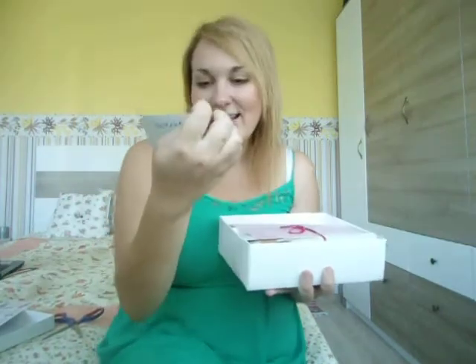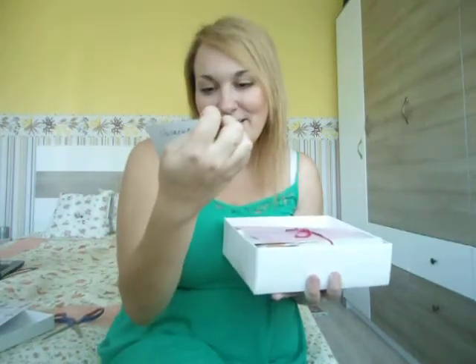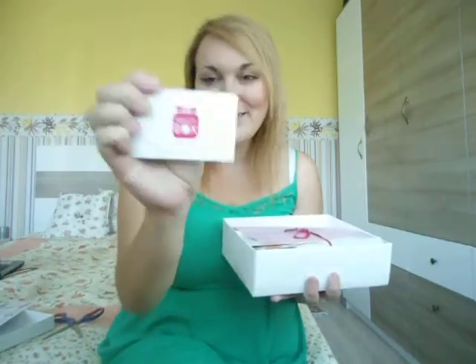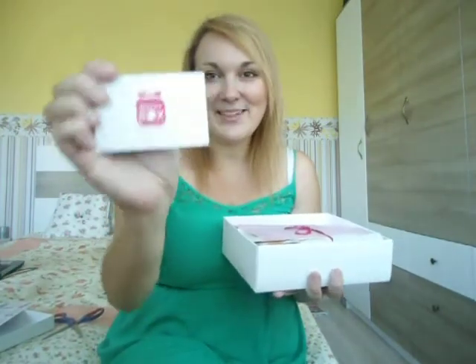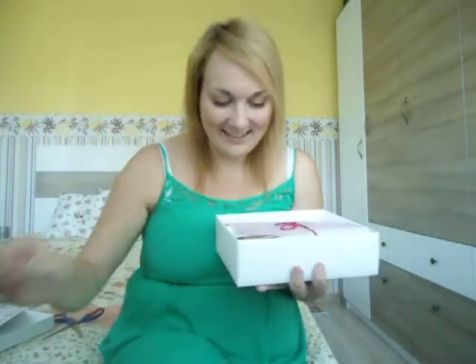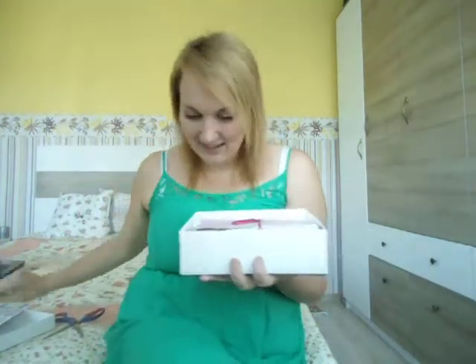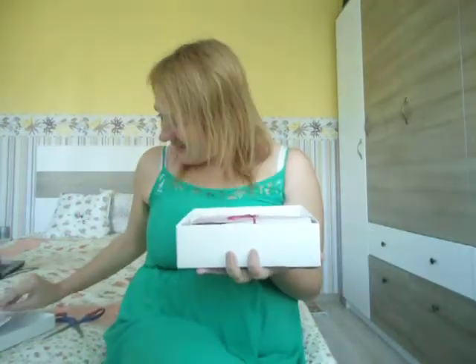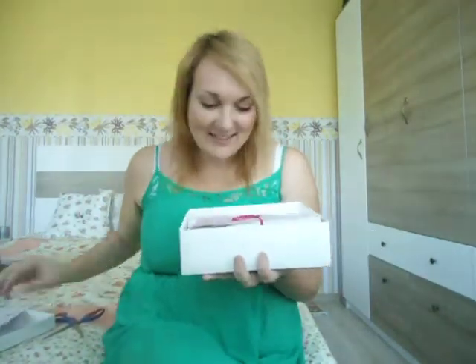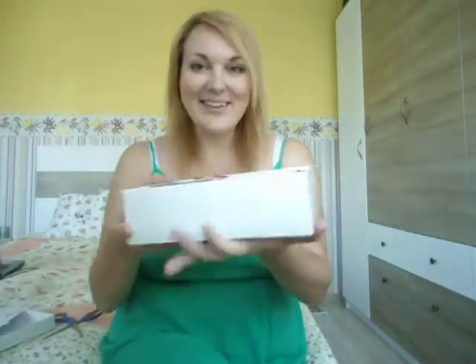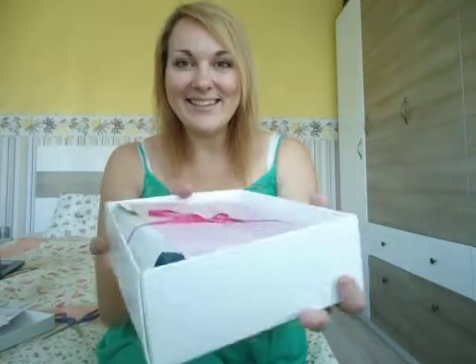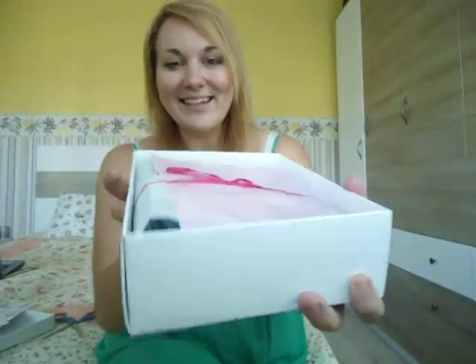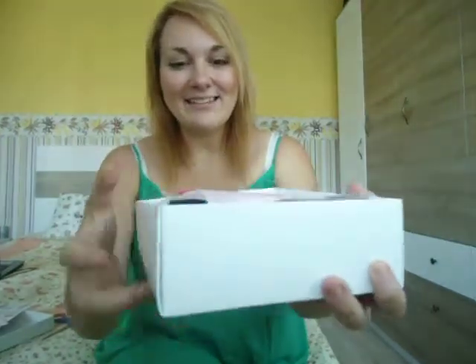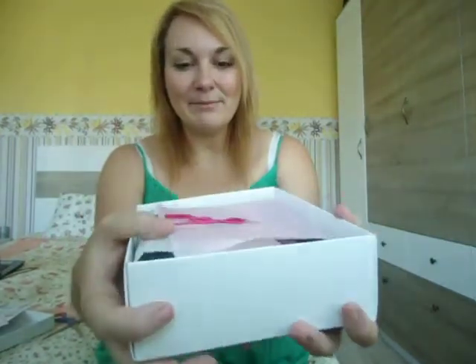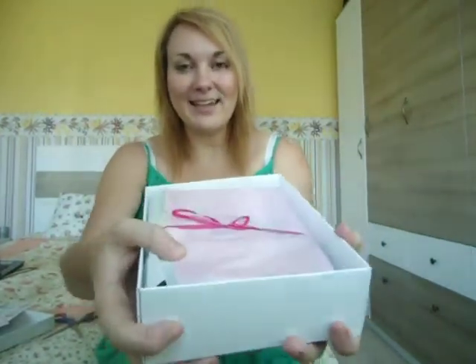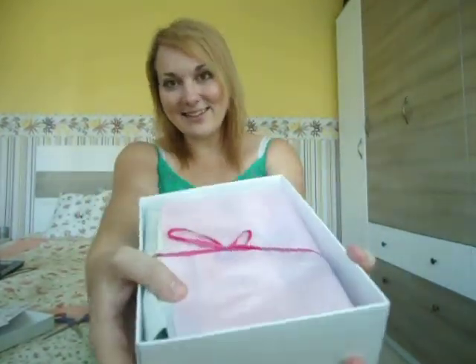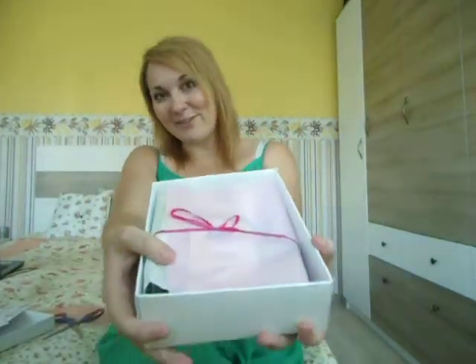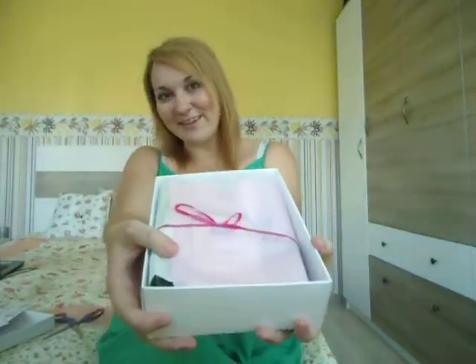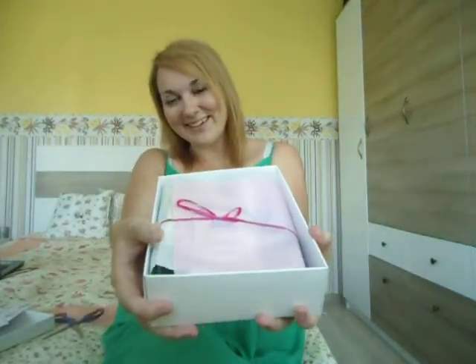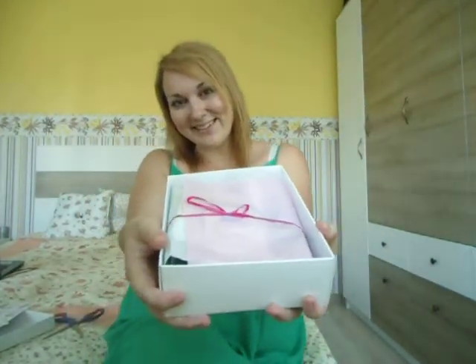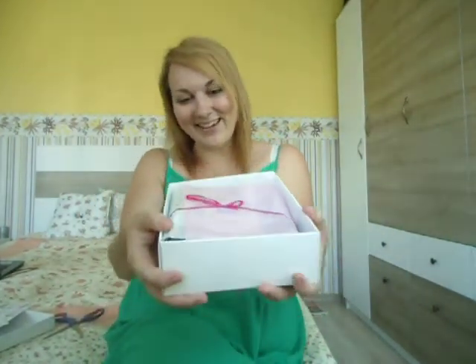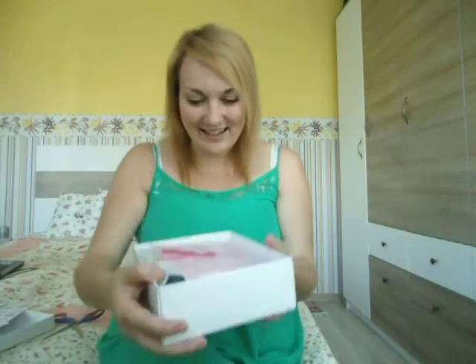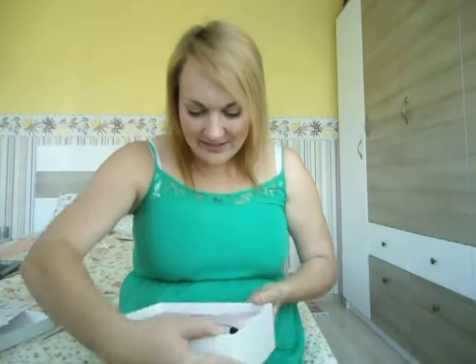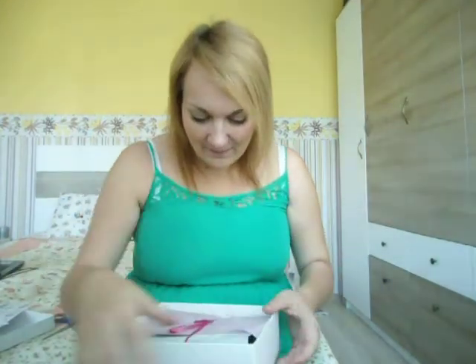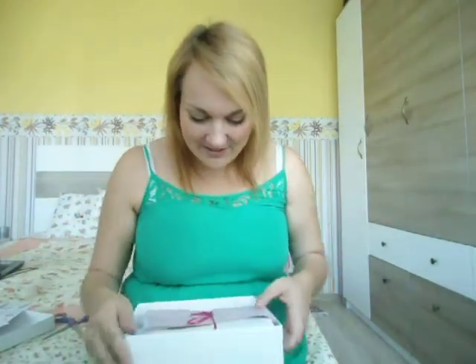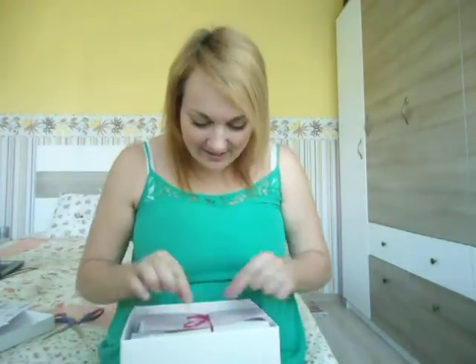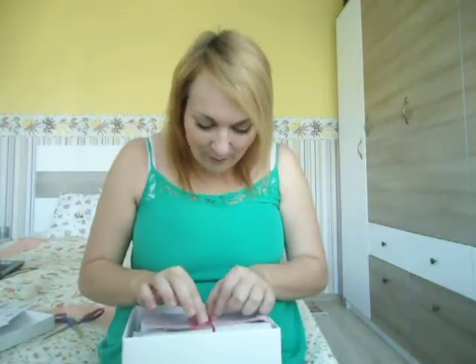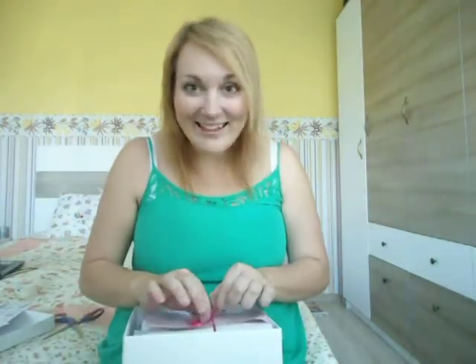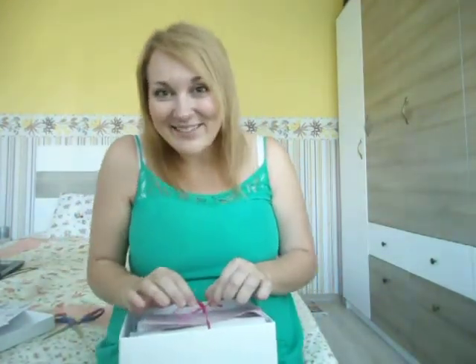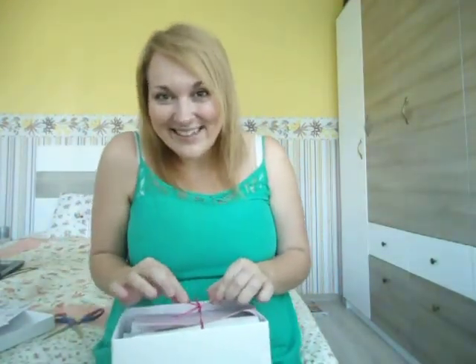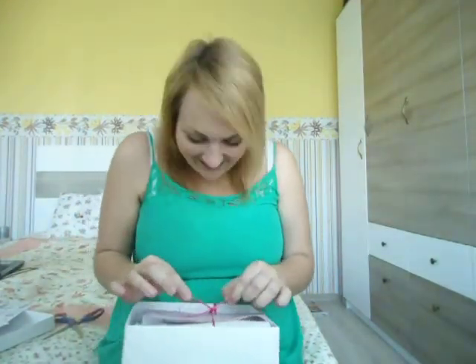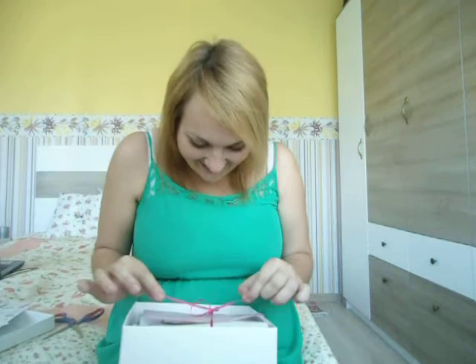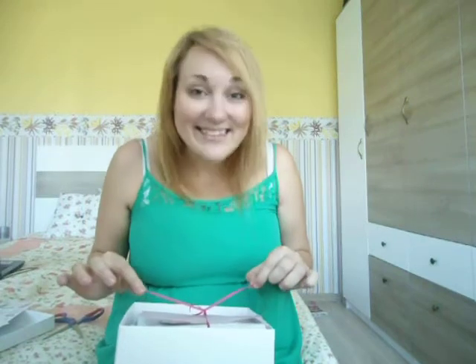They've also written my name here — it's really nice, that's so kind. Look at it! I'm just scared that it's gonna fall down, but it's really cute actually. So I'm just gonna start opening it — I'm so excited!